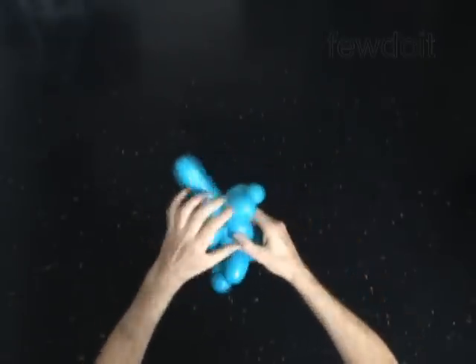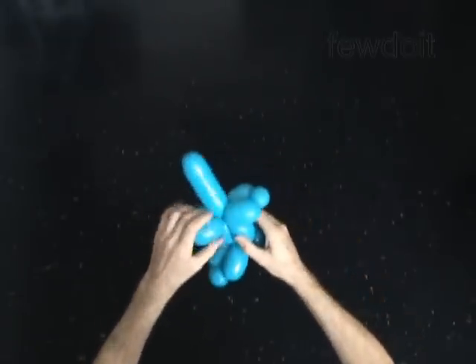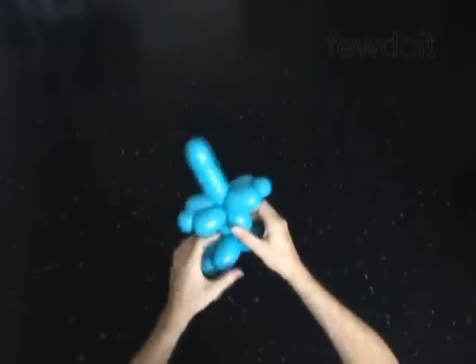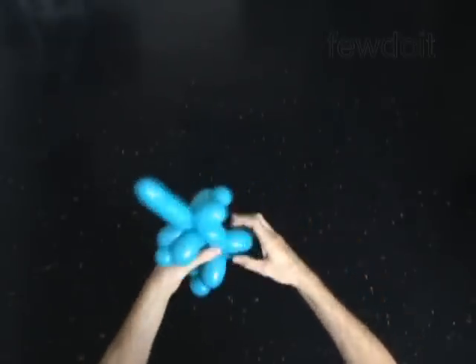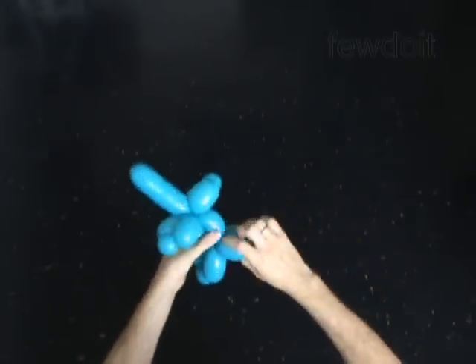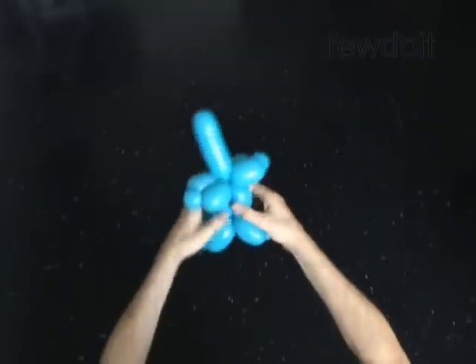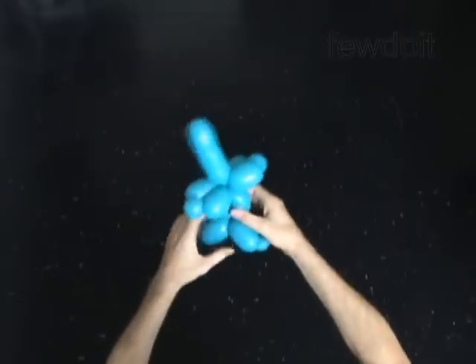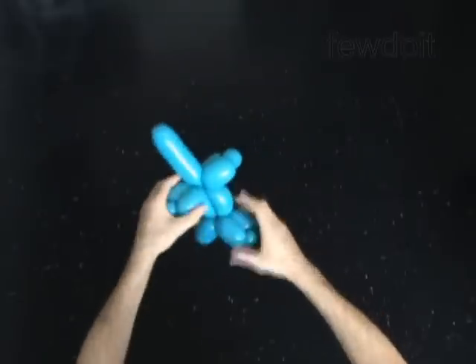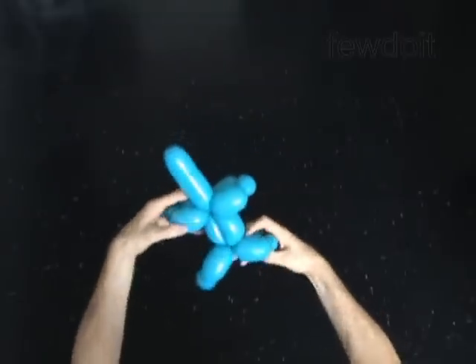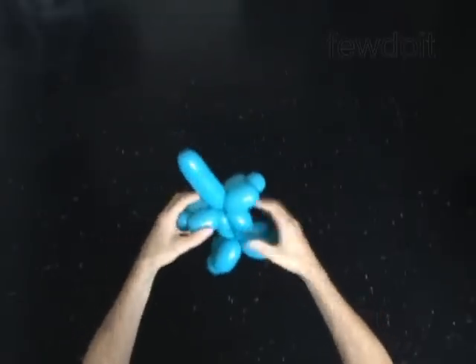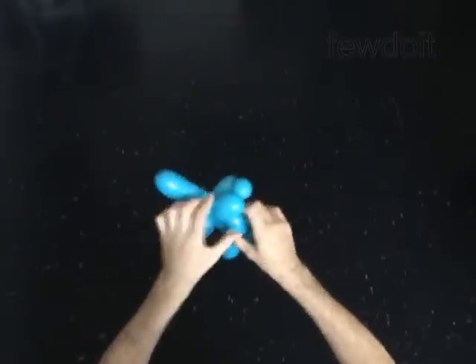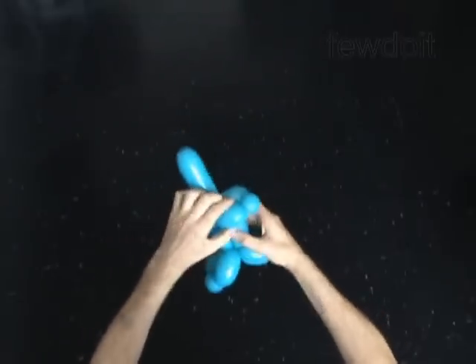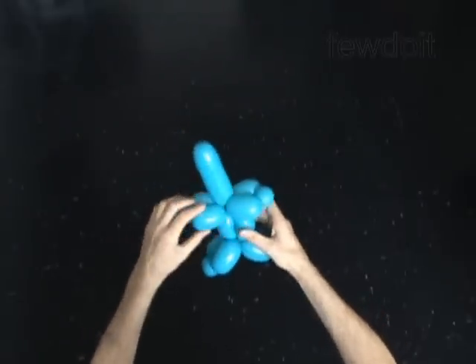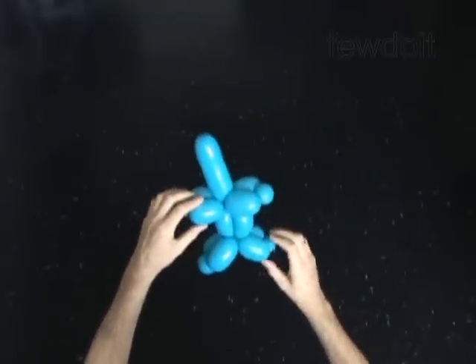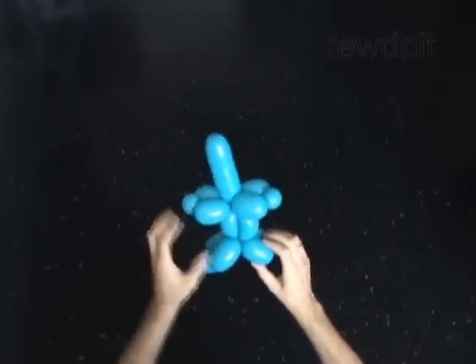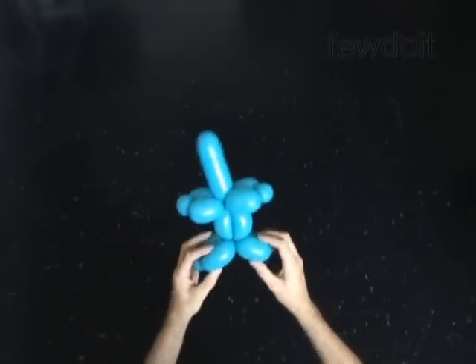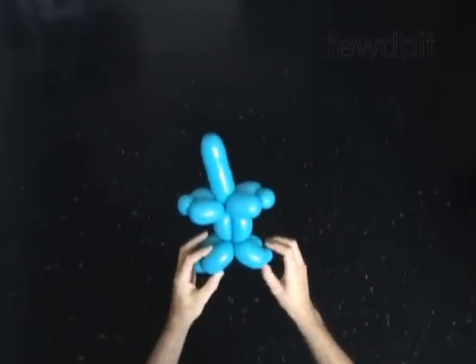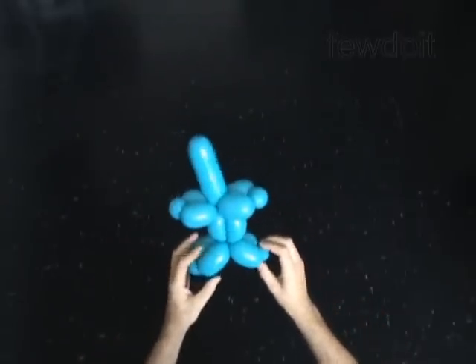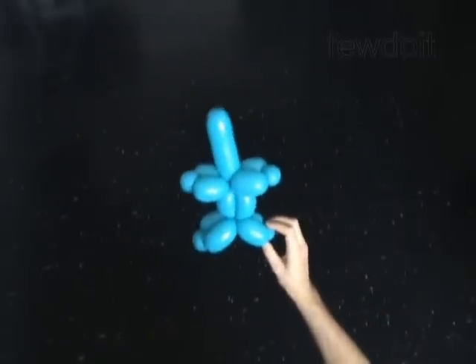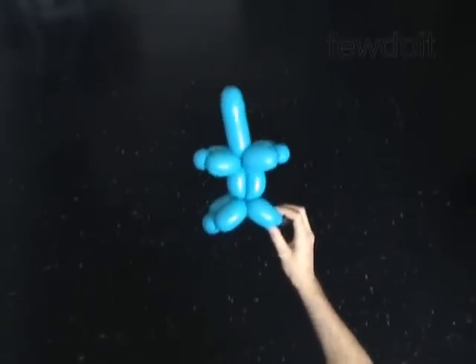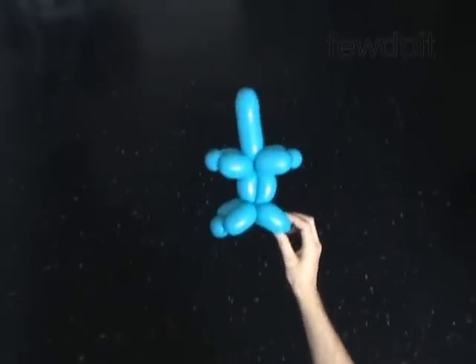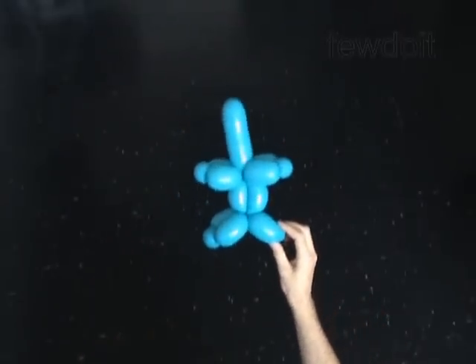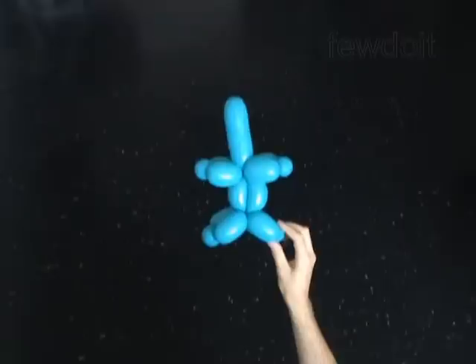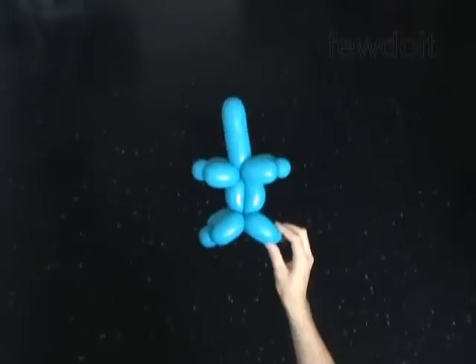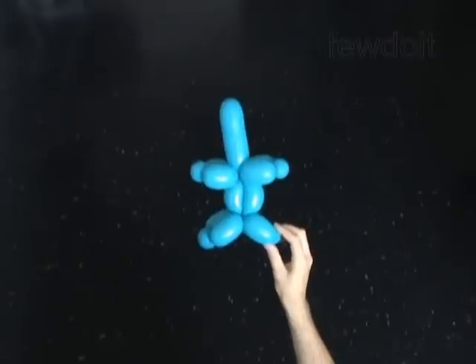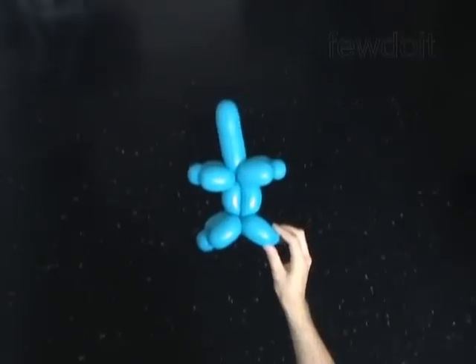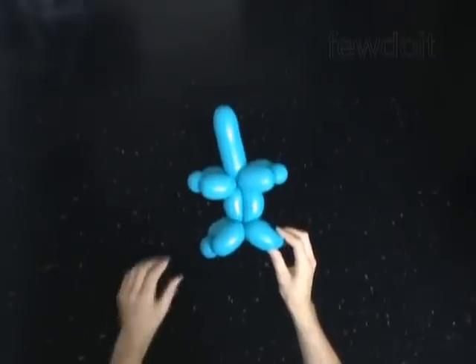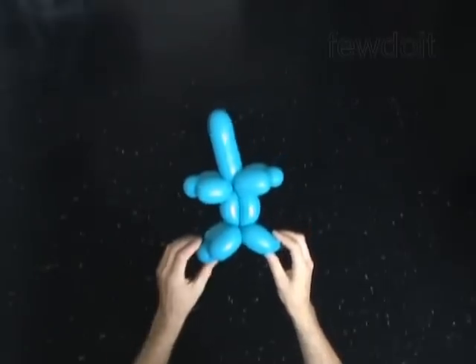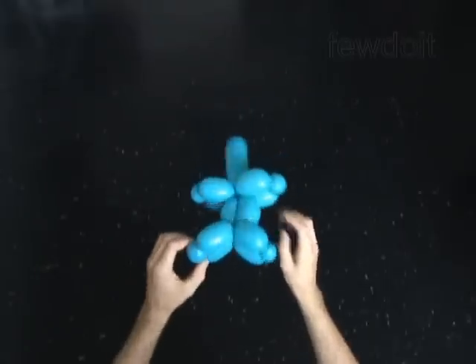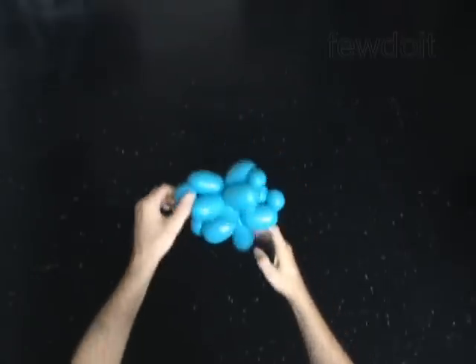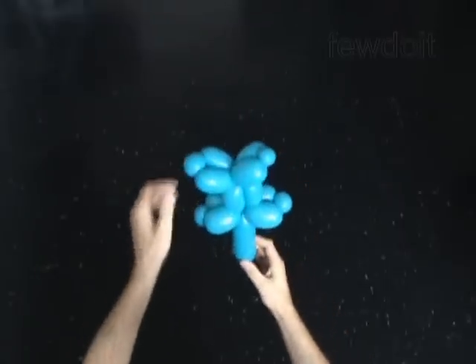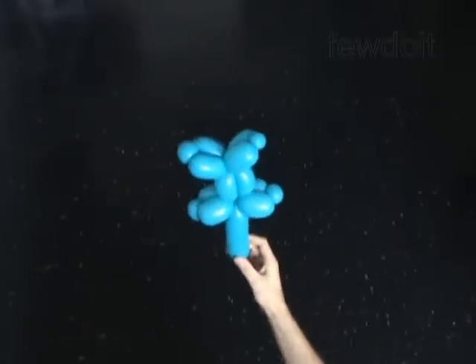You can cut off the 15th bubble or leave it and use it as a neck or as a tail. Fix all bubbles in proper positions. You have made the body.